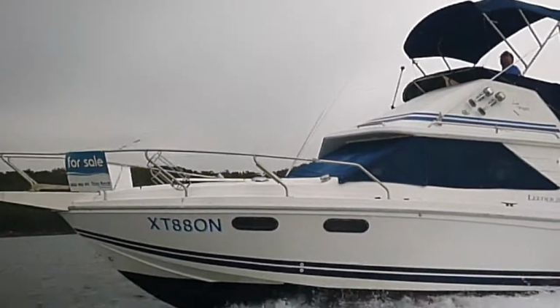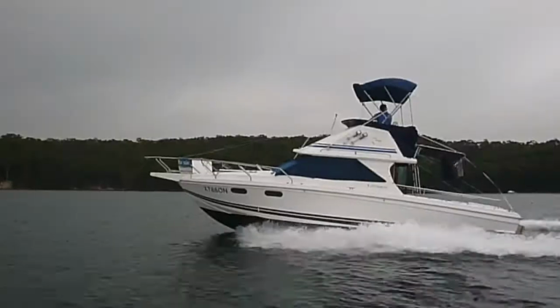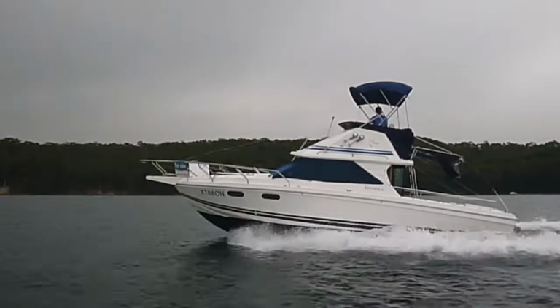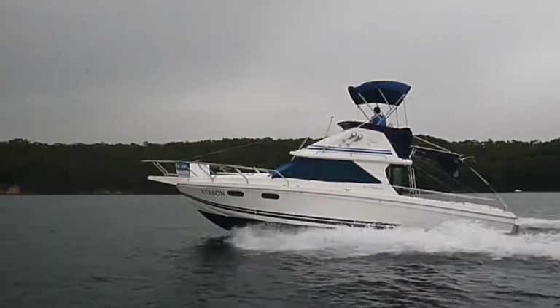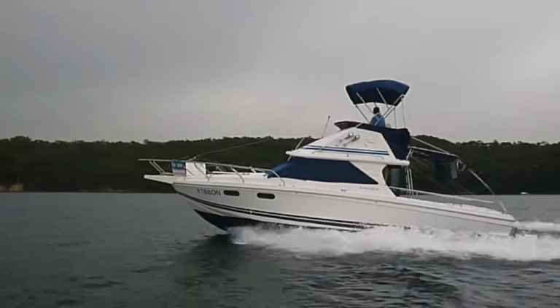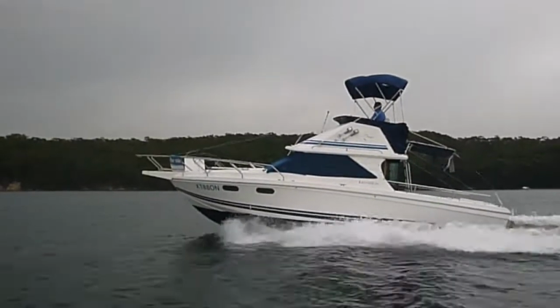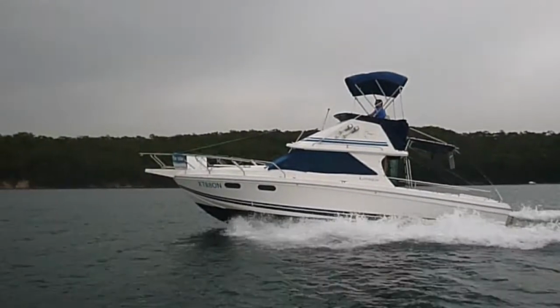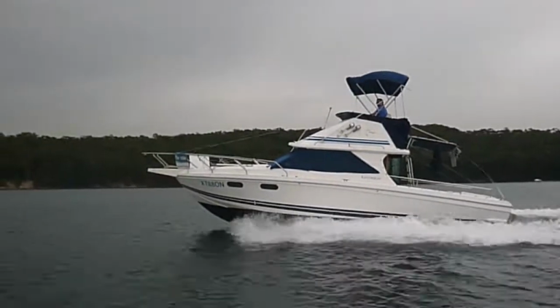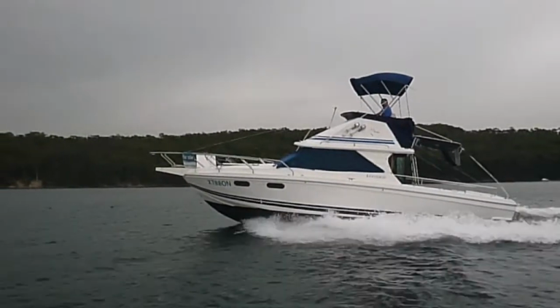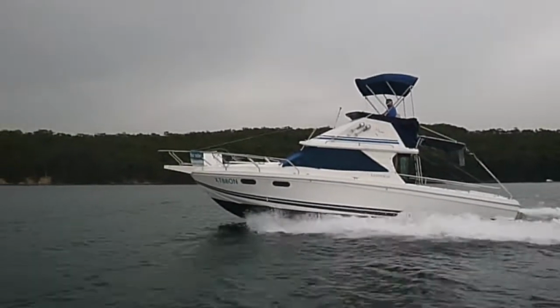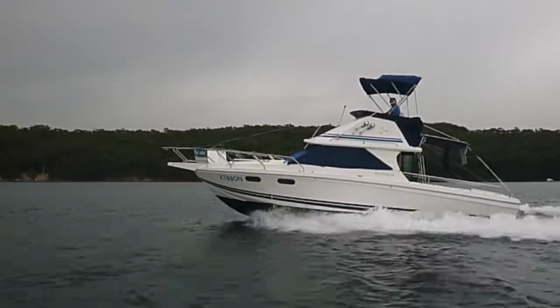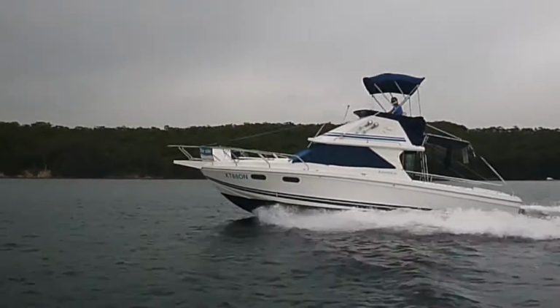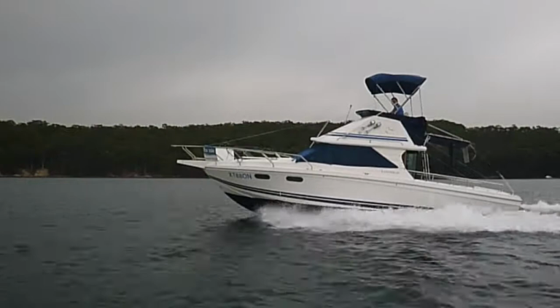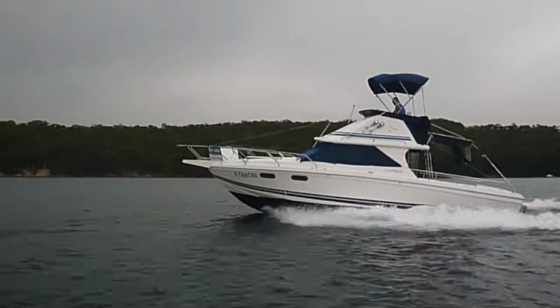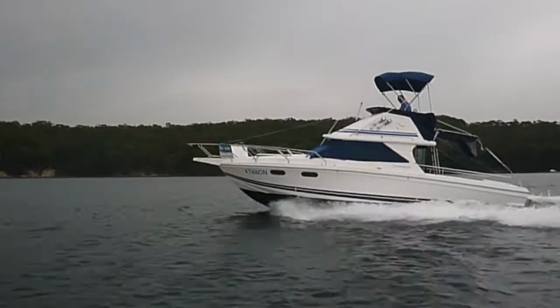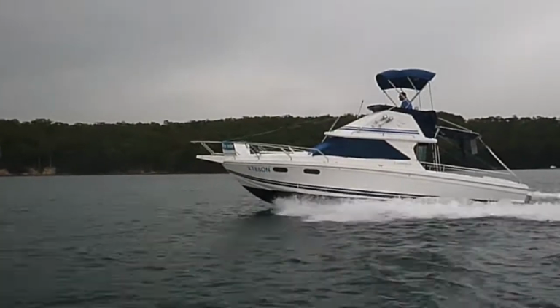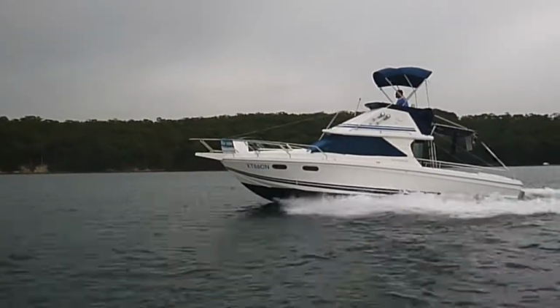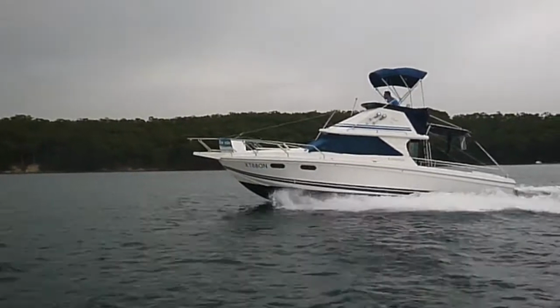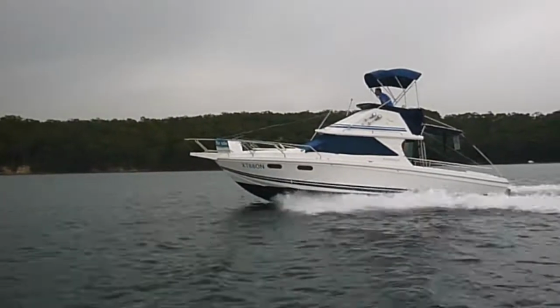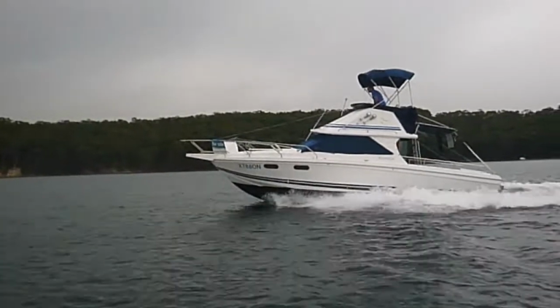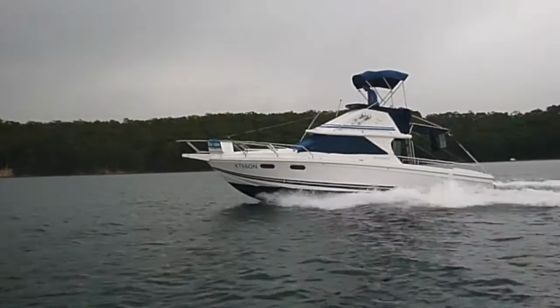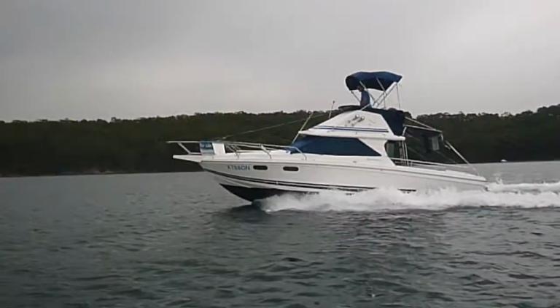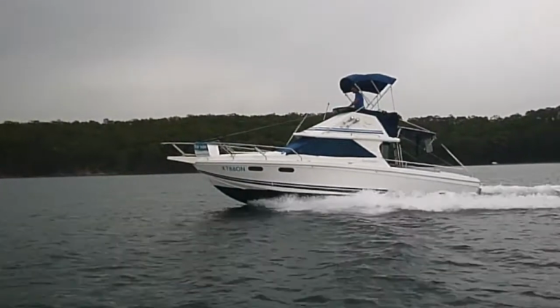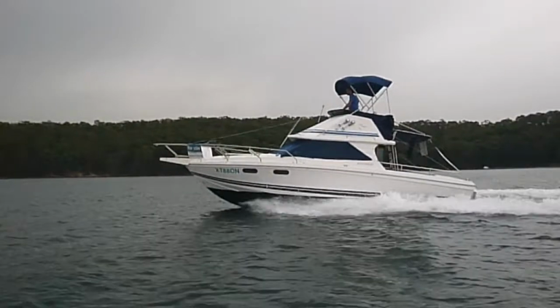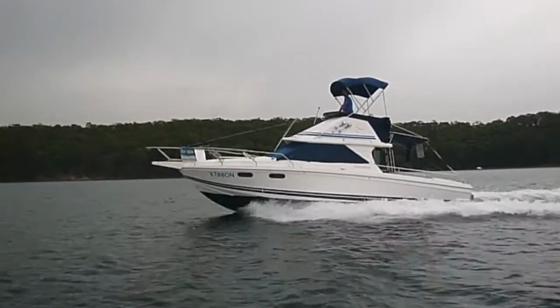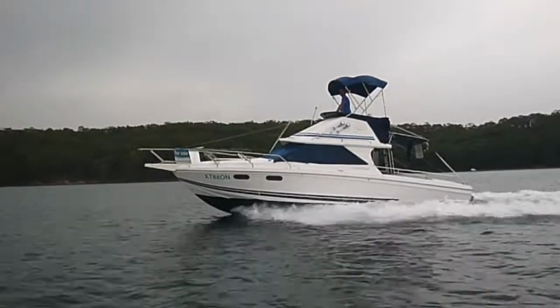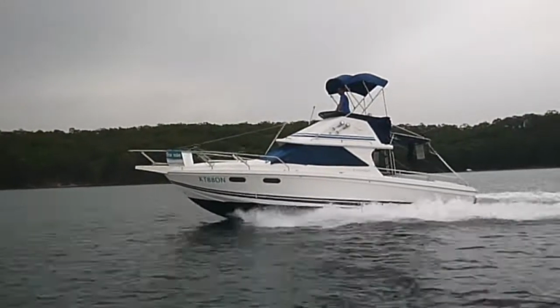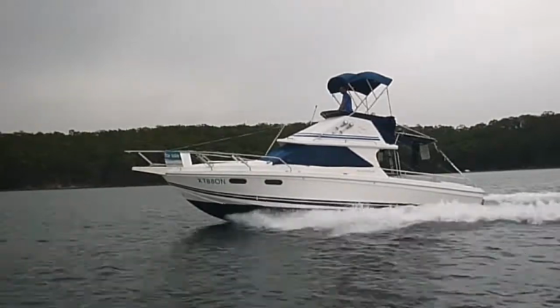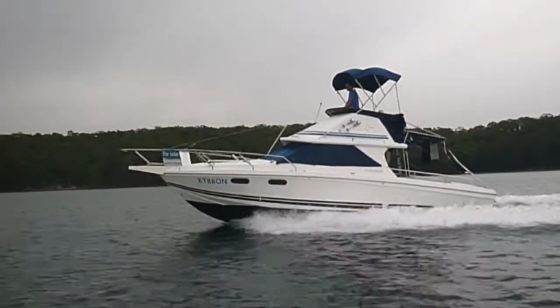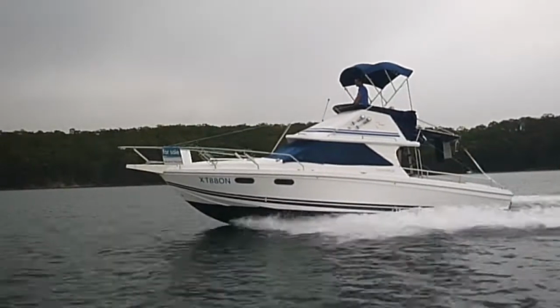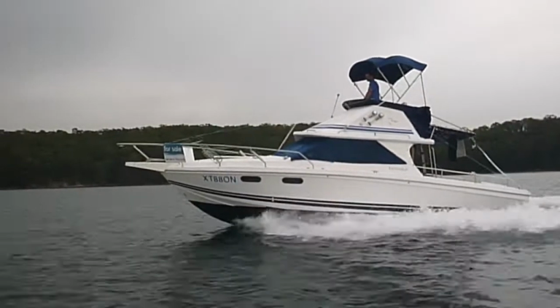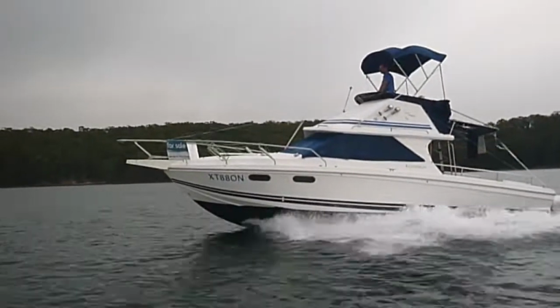It's a Litre 28, a very popular boat. It's got the twin V6 4.3 litre Helixes in it with the Alpha 1 series Mercury drives.